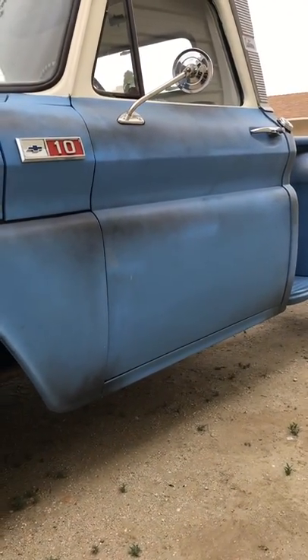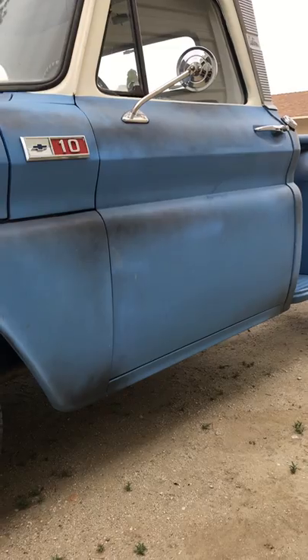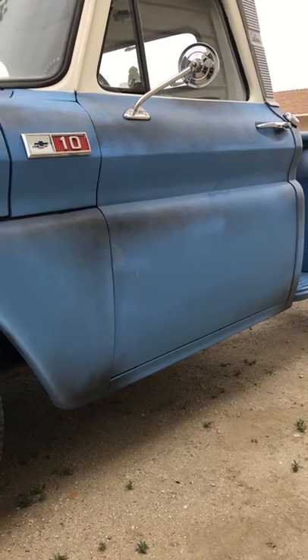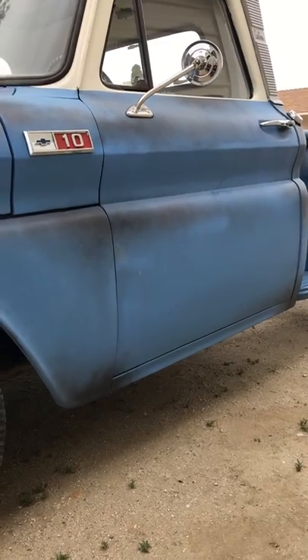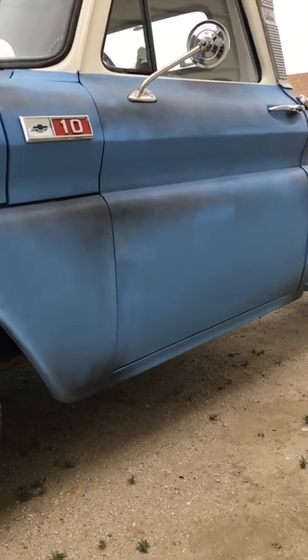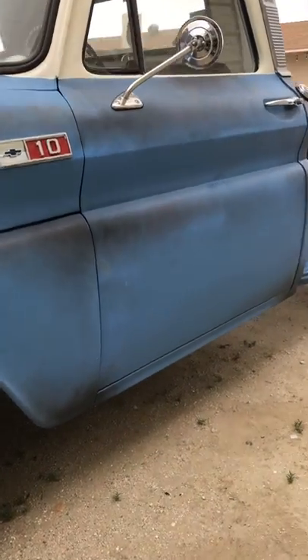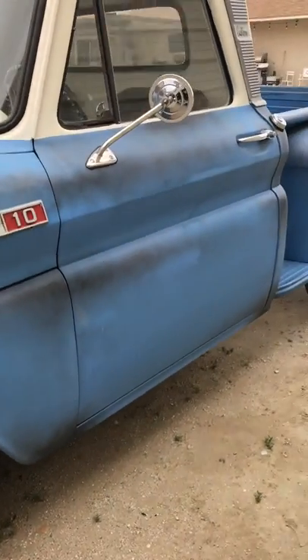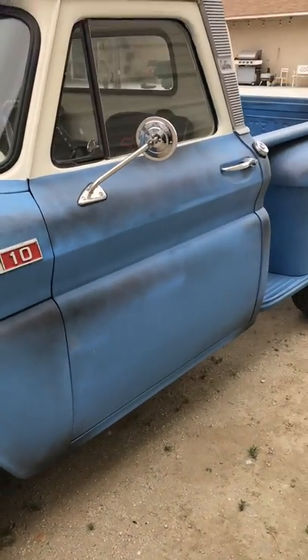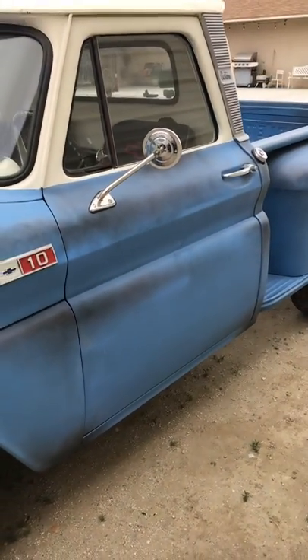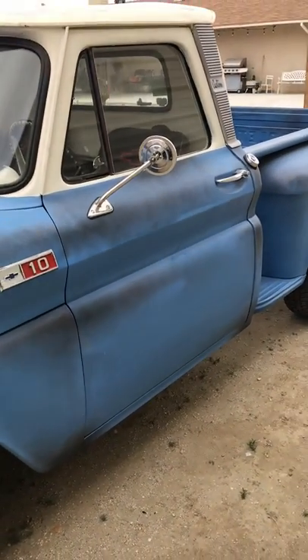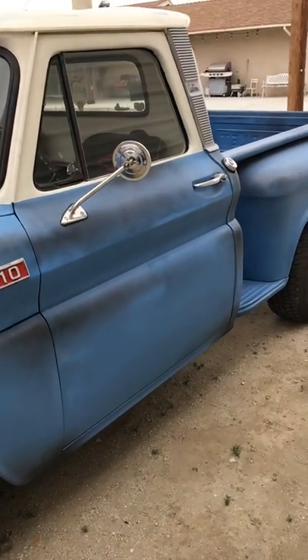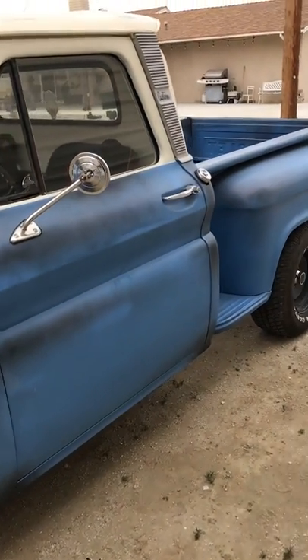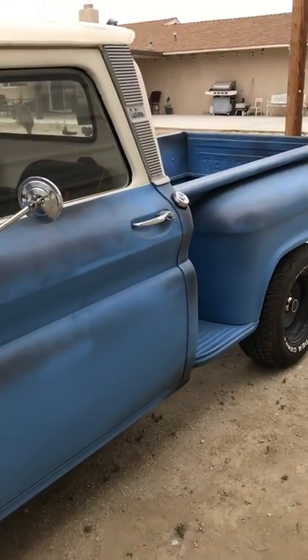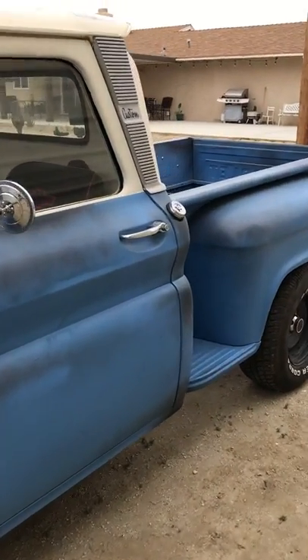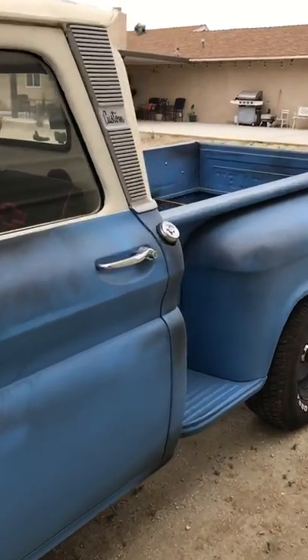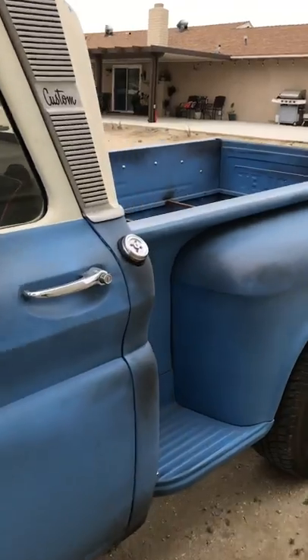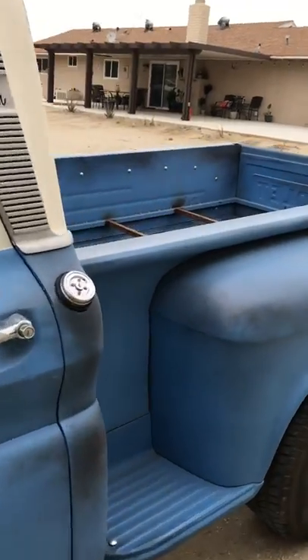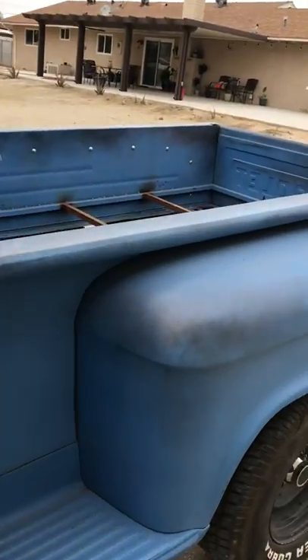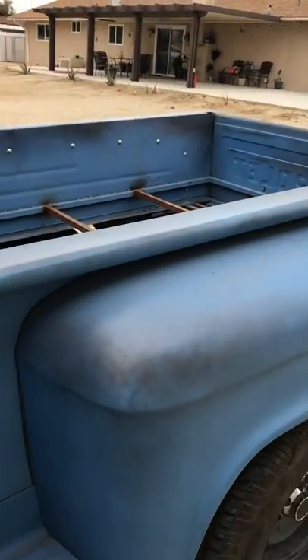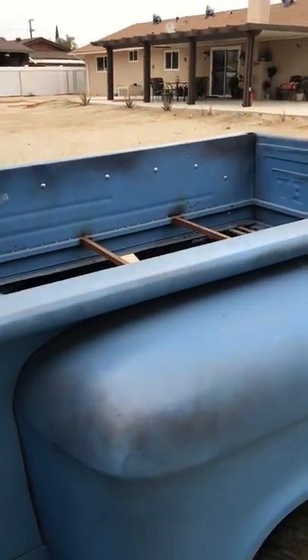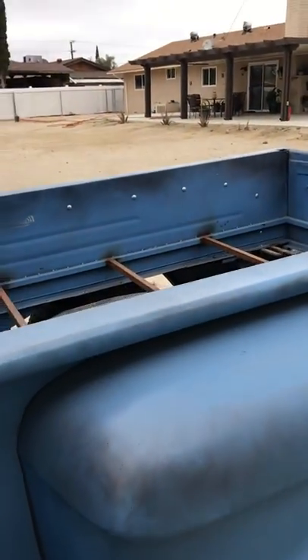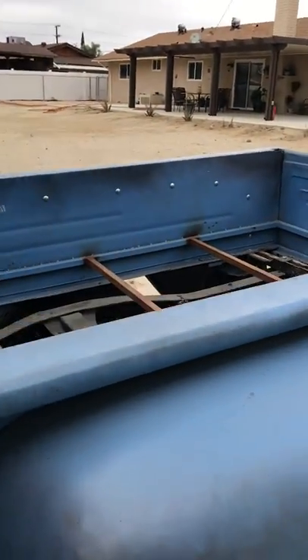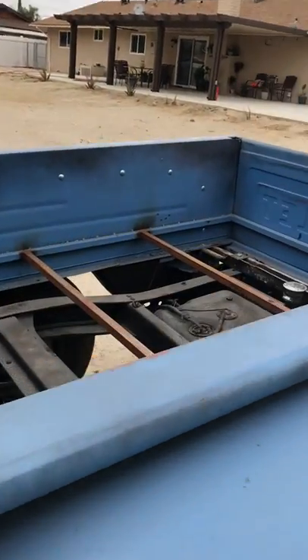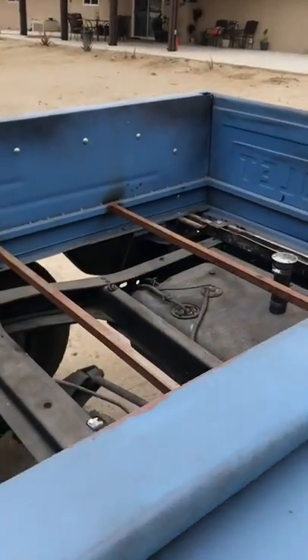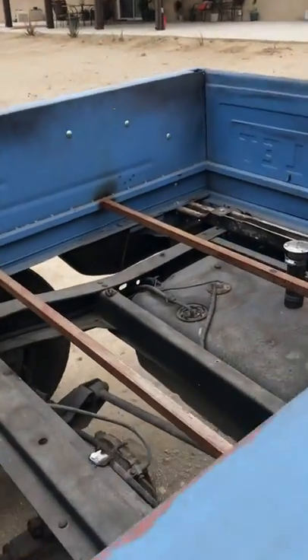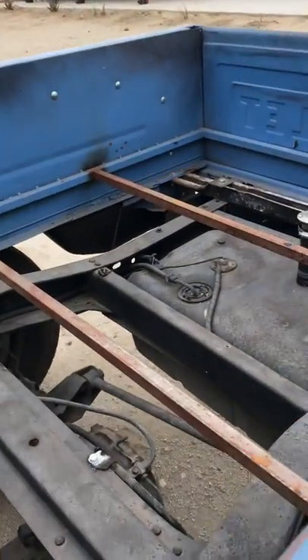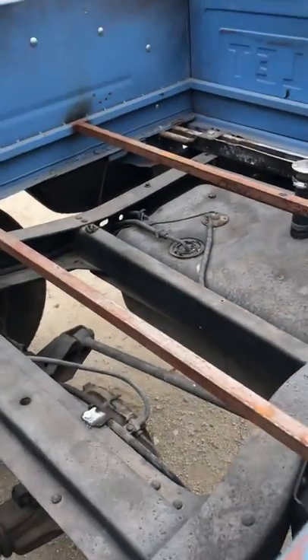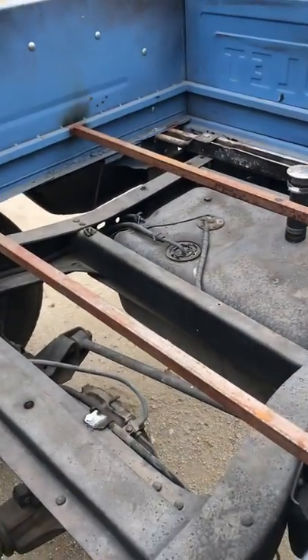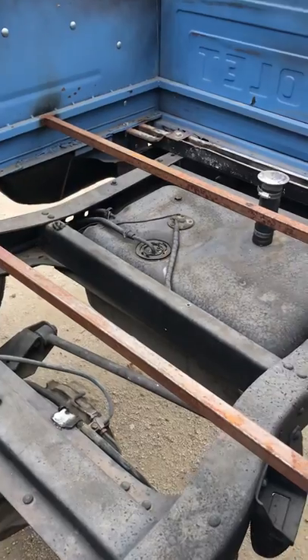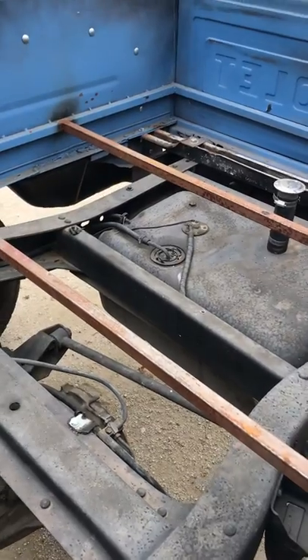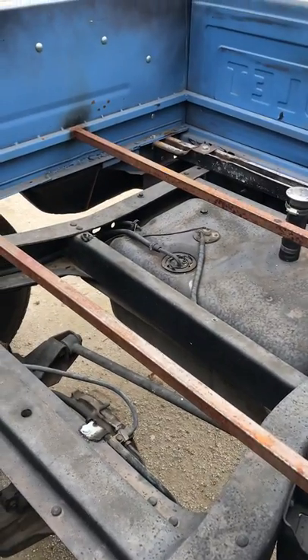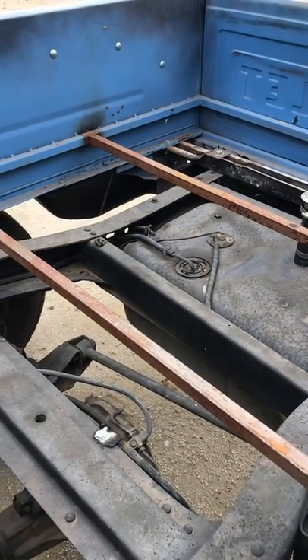That's a good little truck. It's really nice. Lights and everything work. It has a fuel tank in the bed already, so that's kind of cool — I like that.